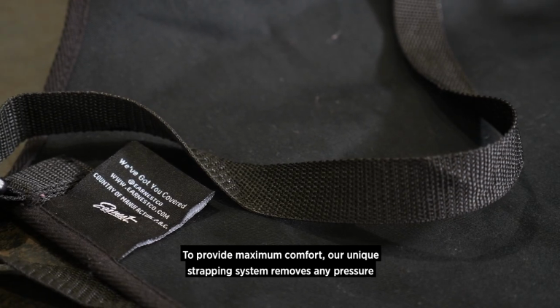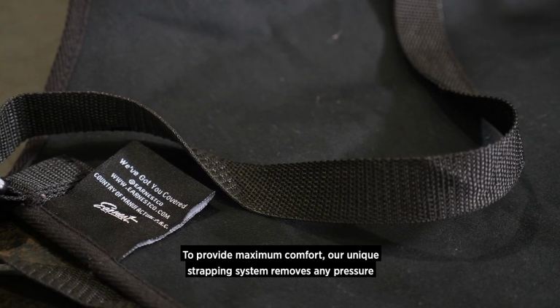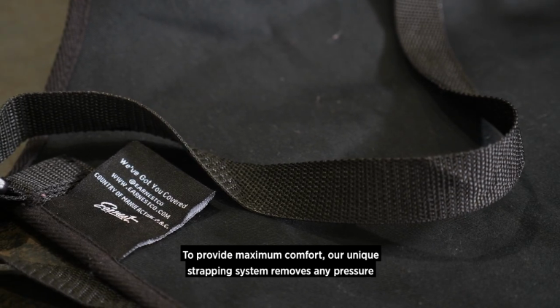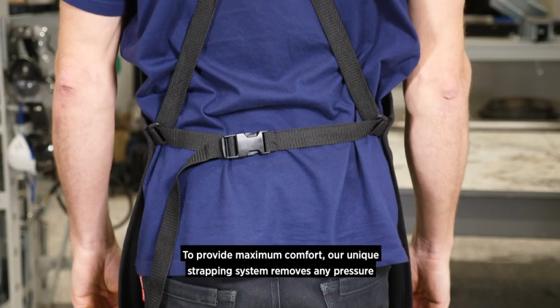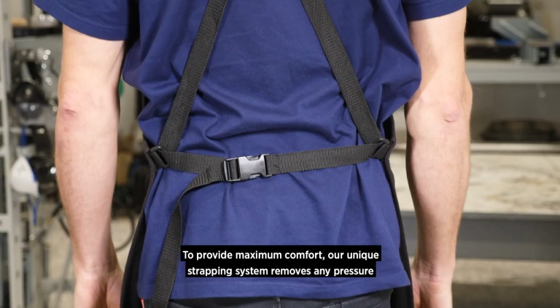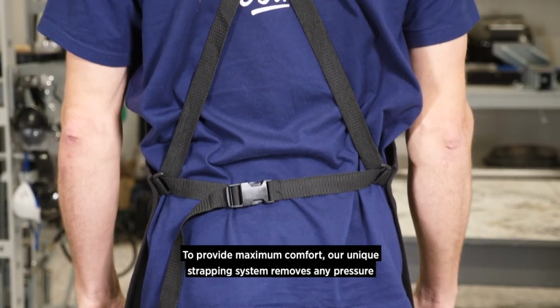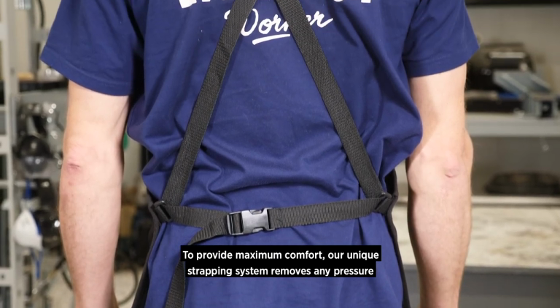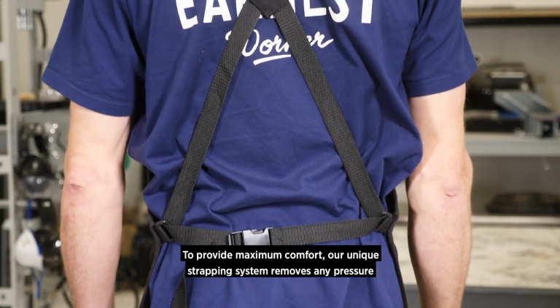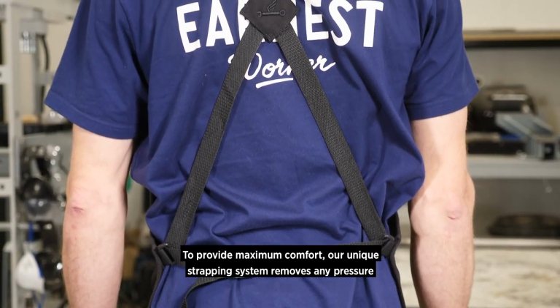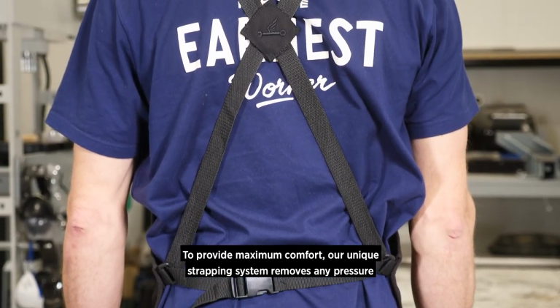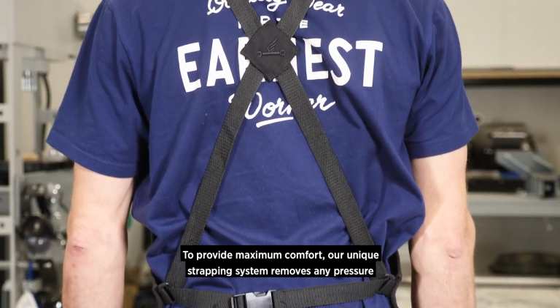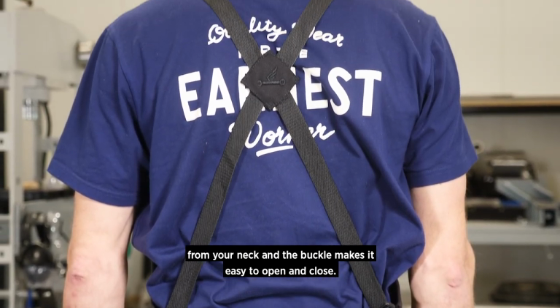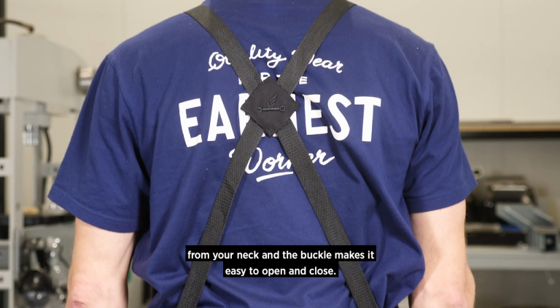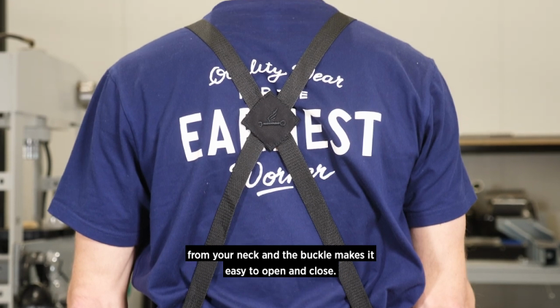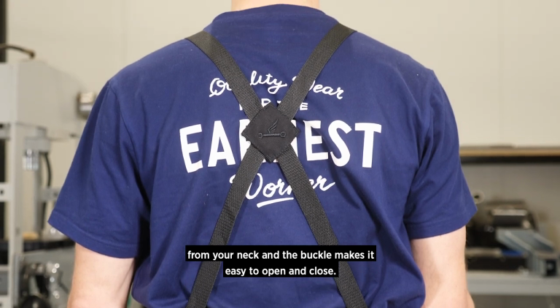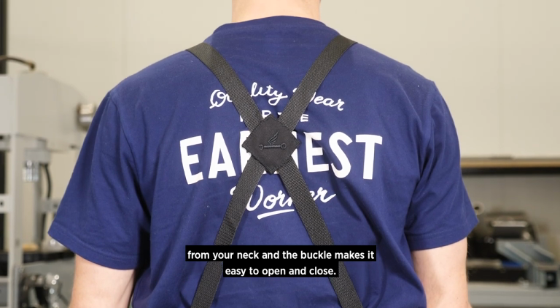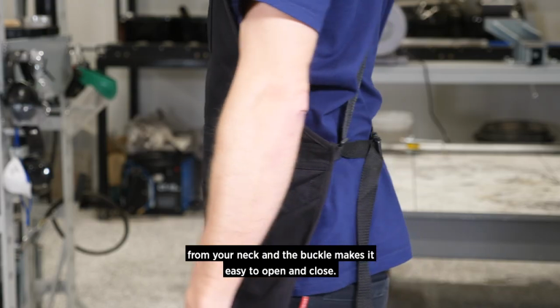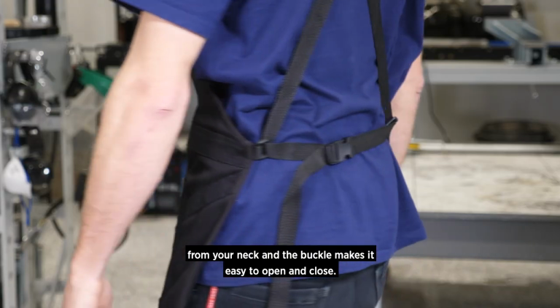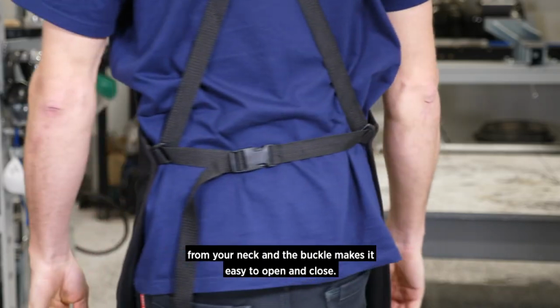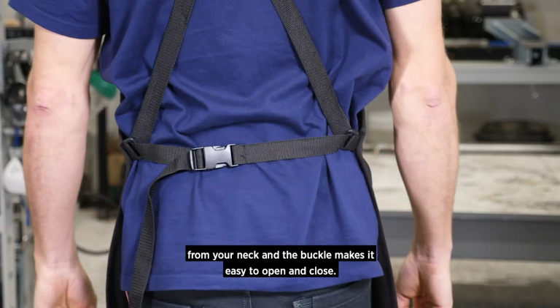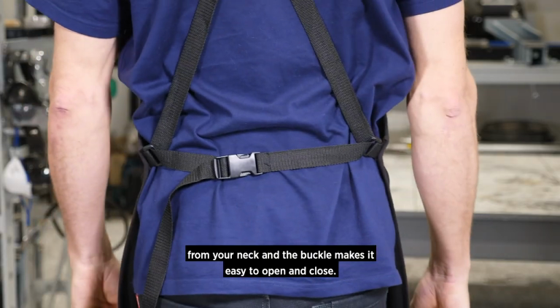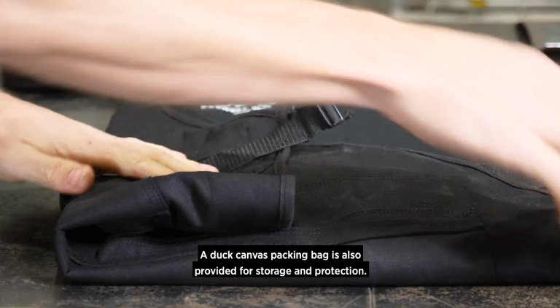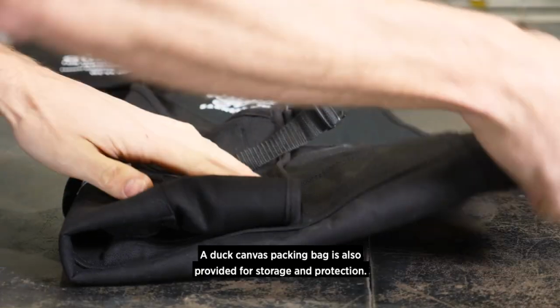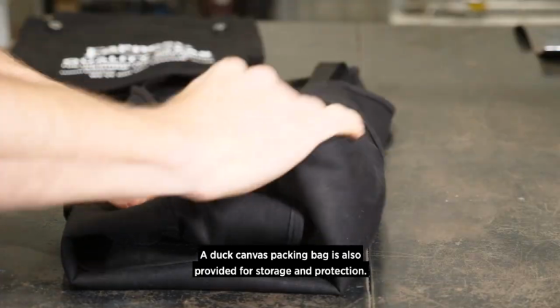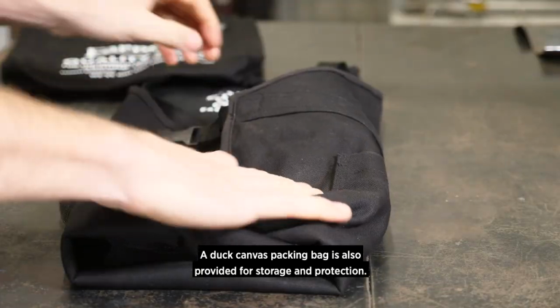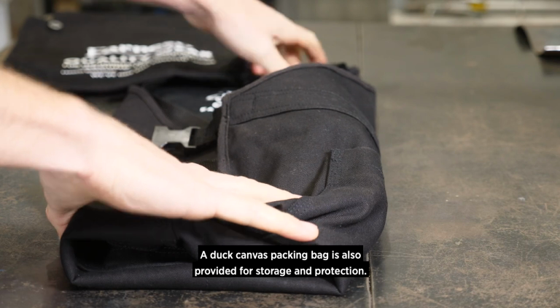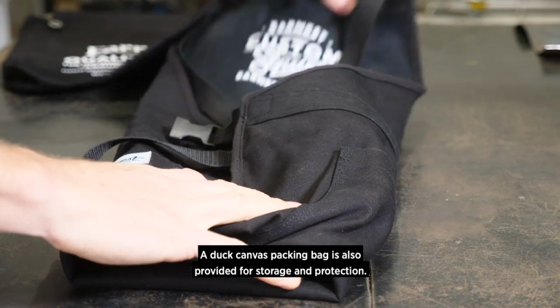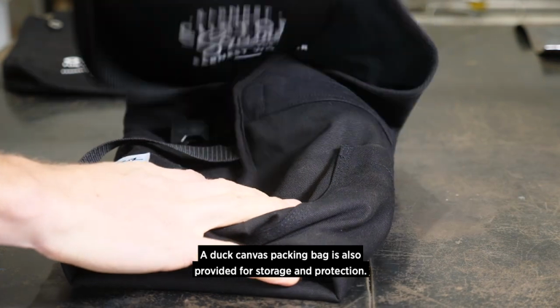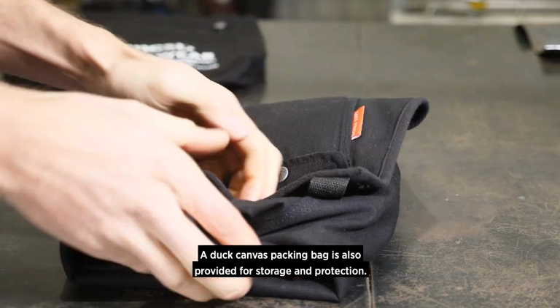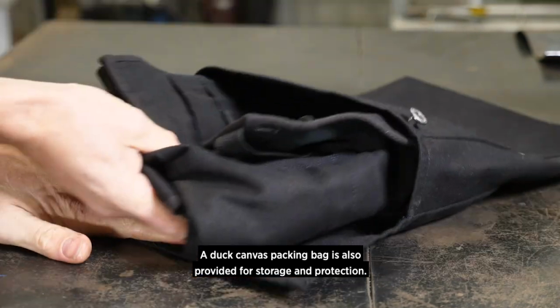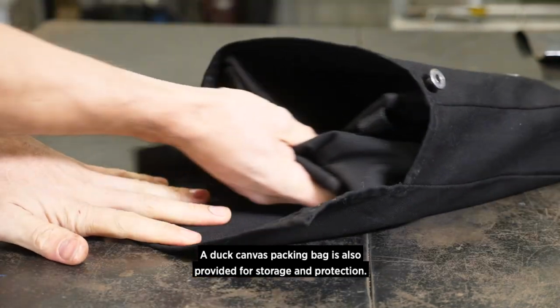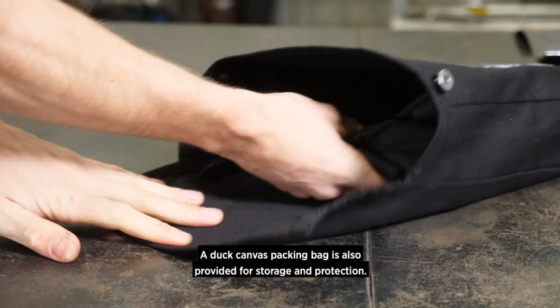To provide maximum comfort, our unique strapping system removes any pressure from your neck and the buckle makes it easy to open and close. A duck canvas packing bag is also provided for storage and protection.